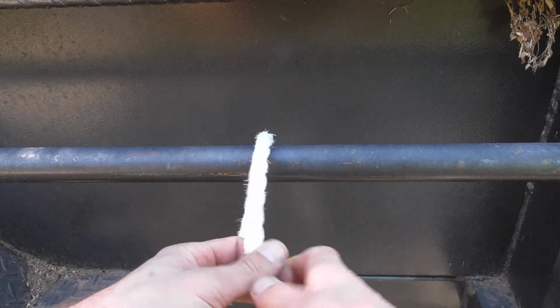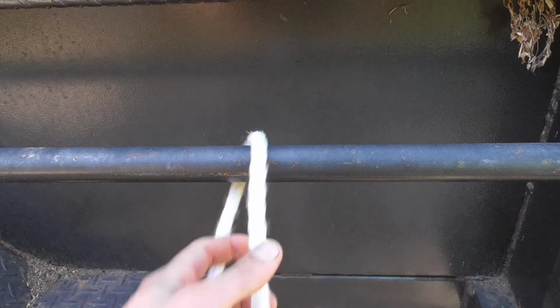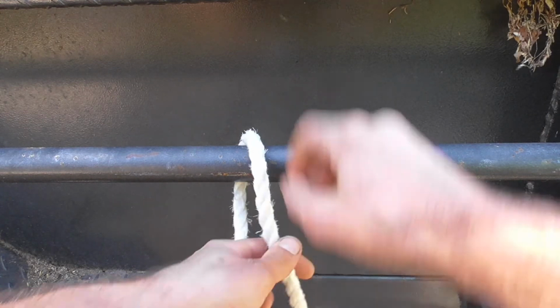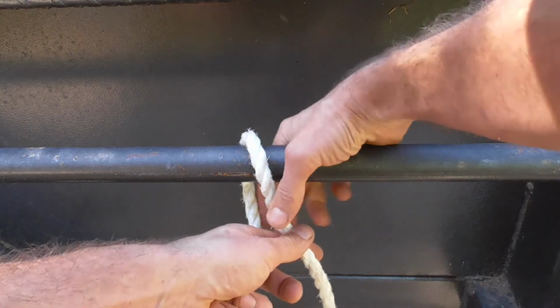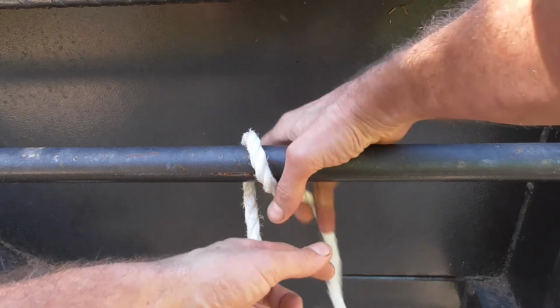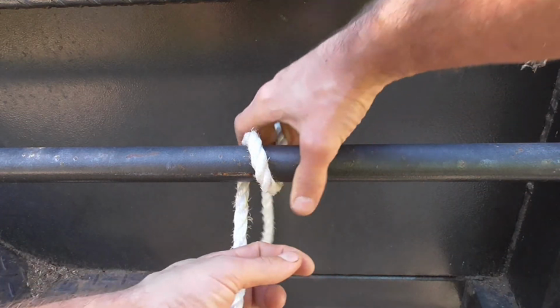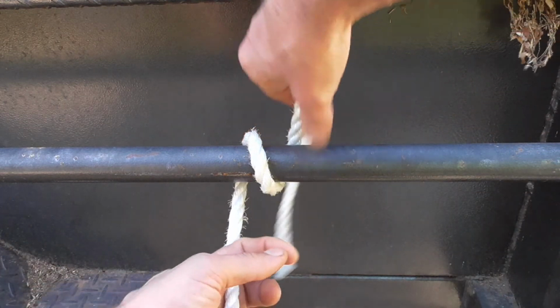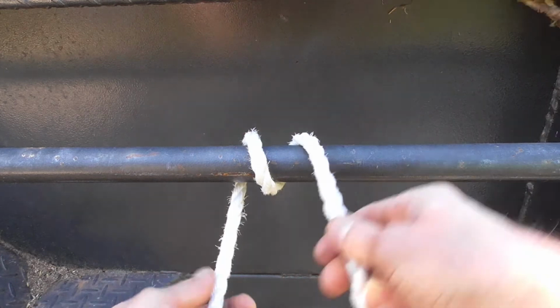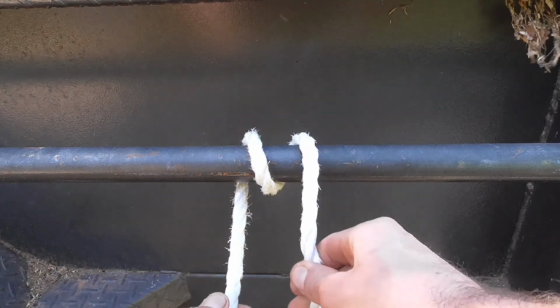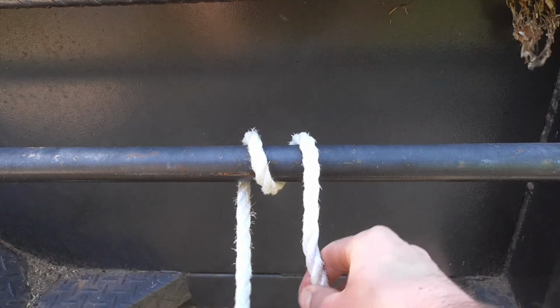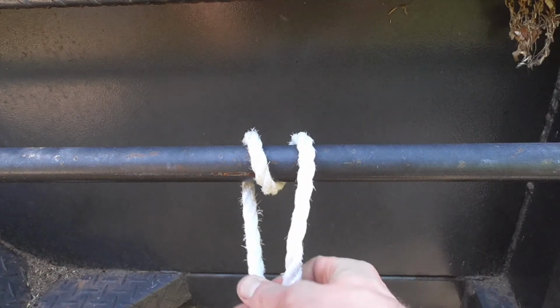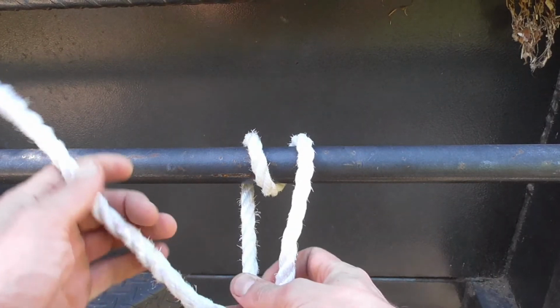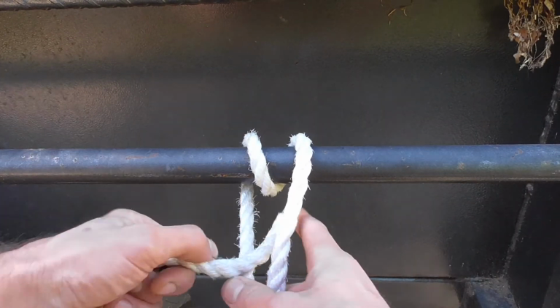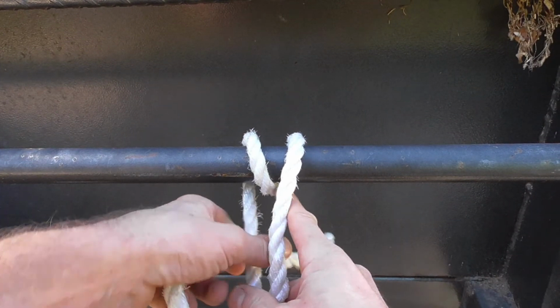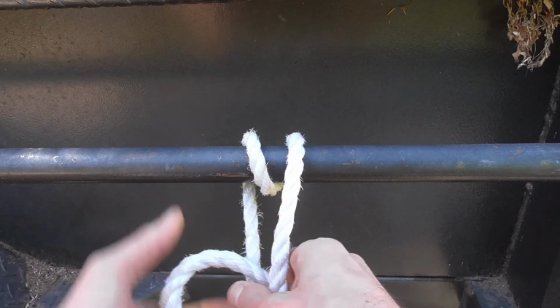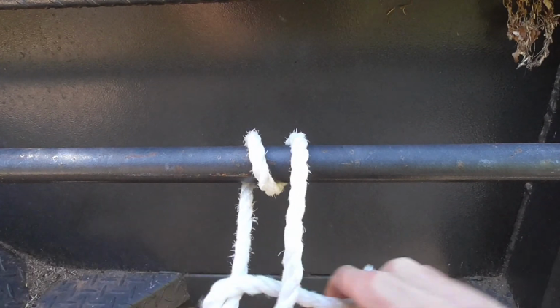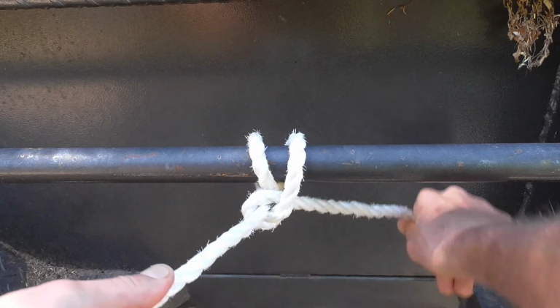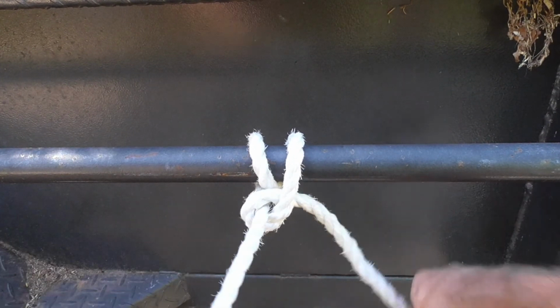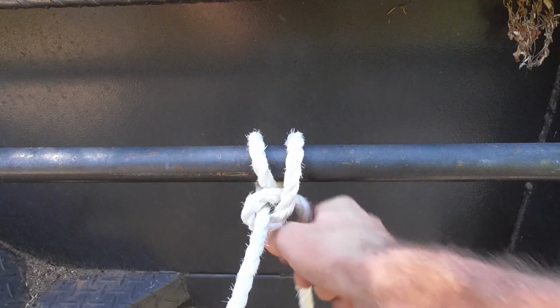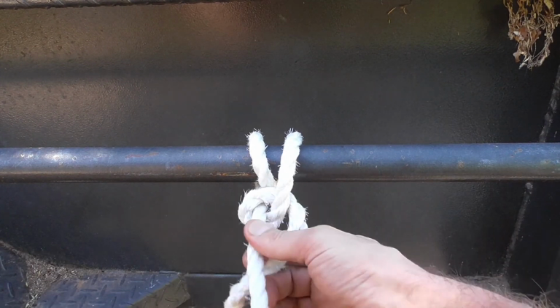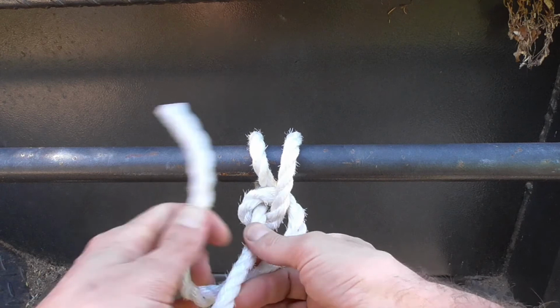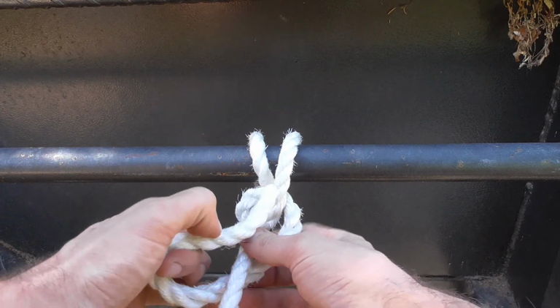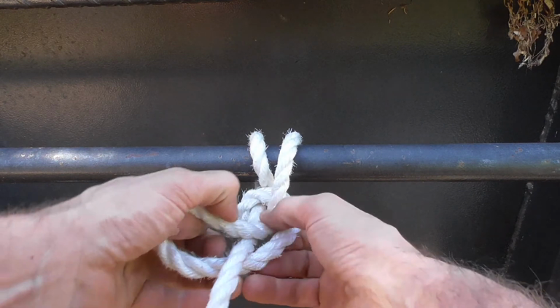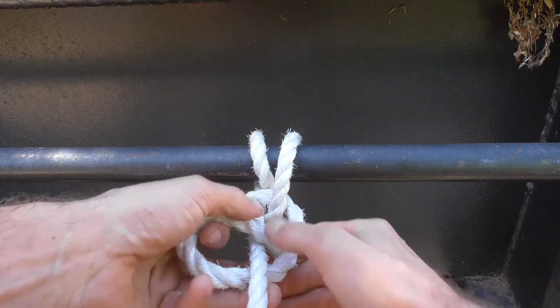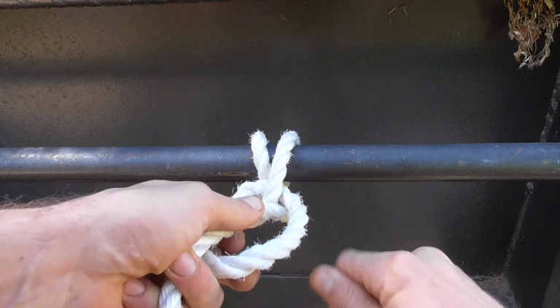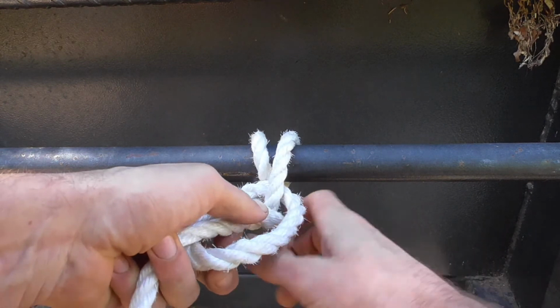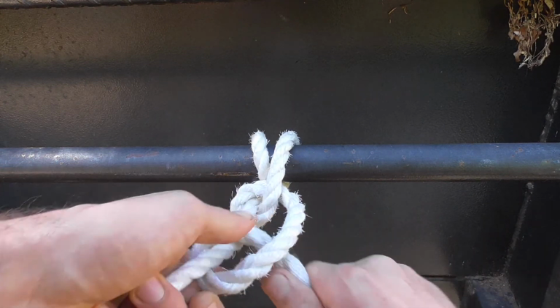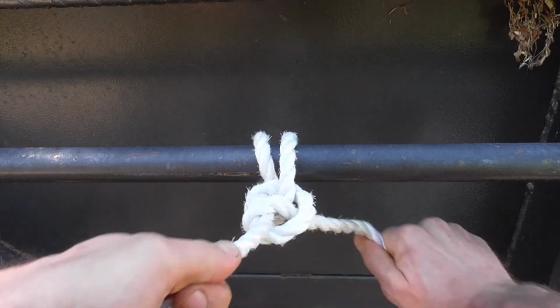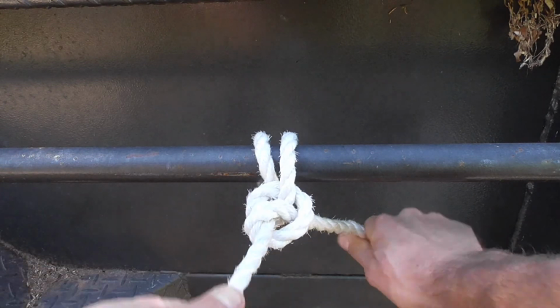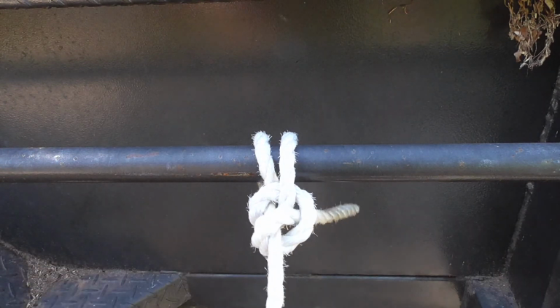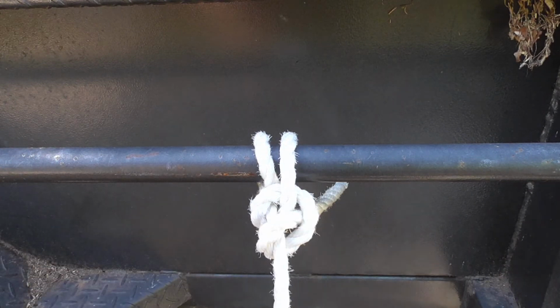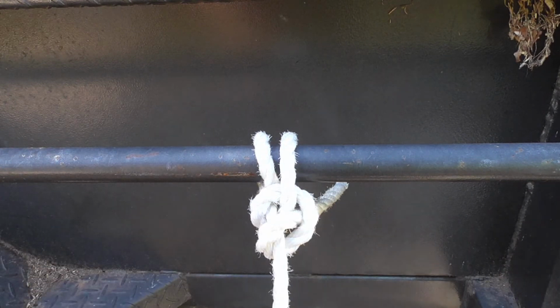All we need to do is make a loop, then de-loop, then one knot, two knots. Done.